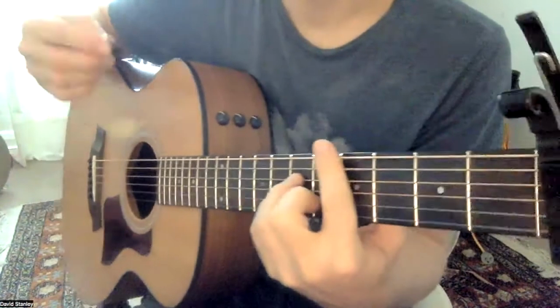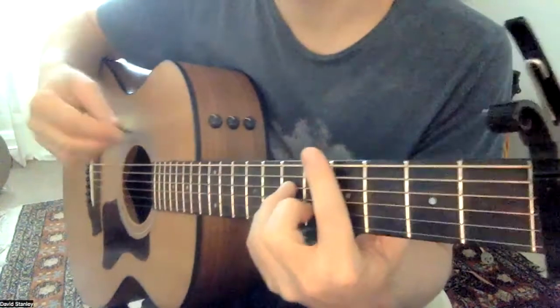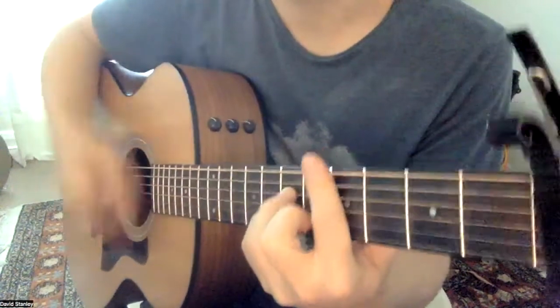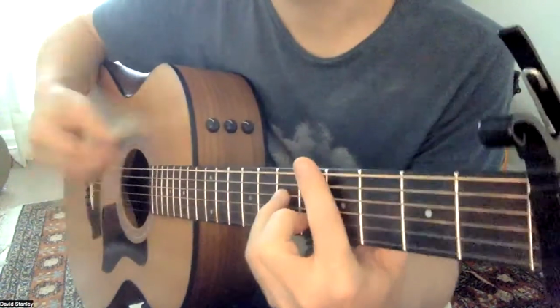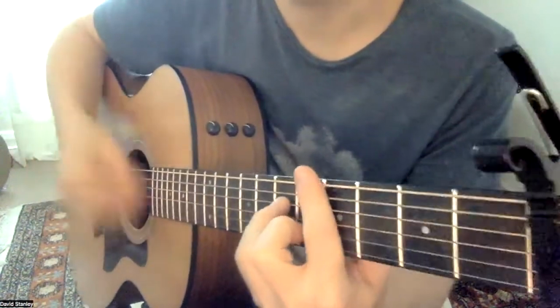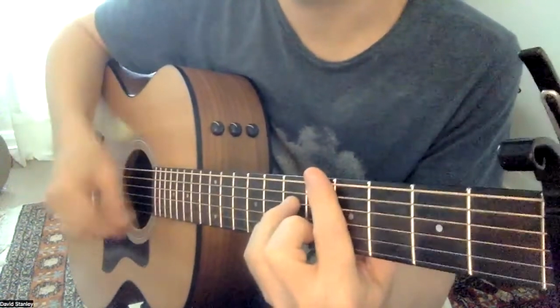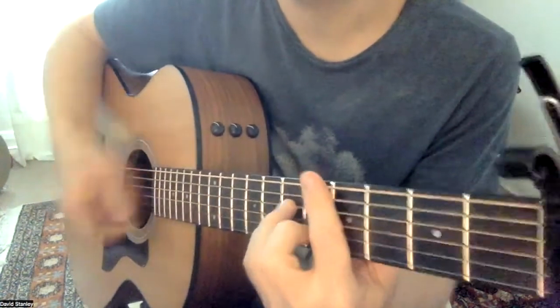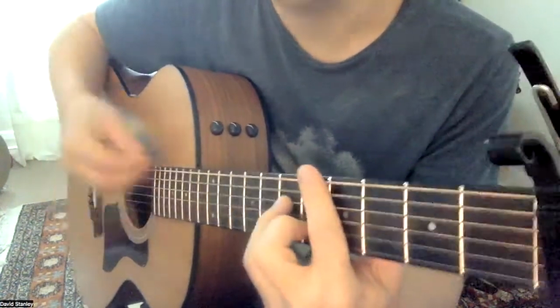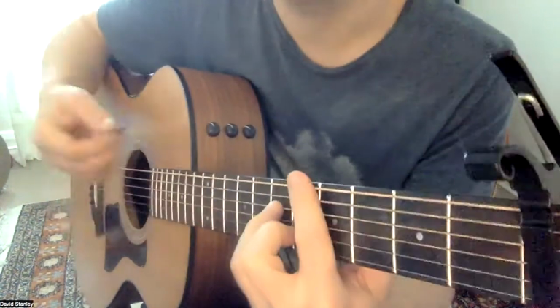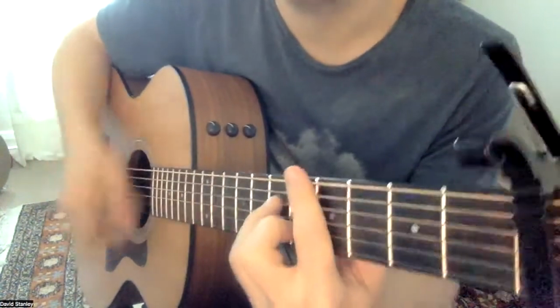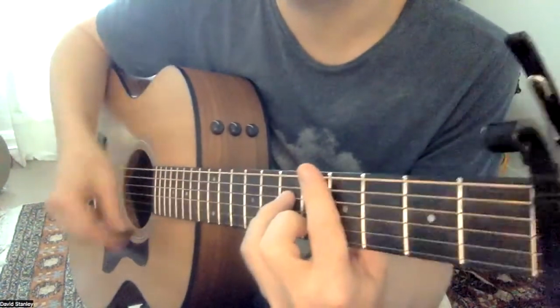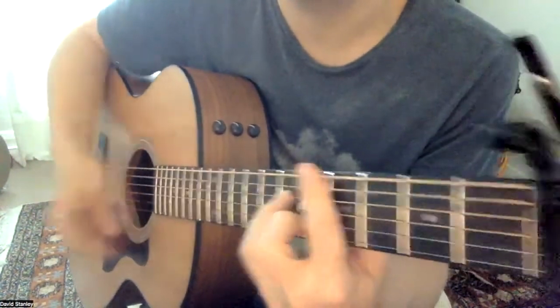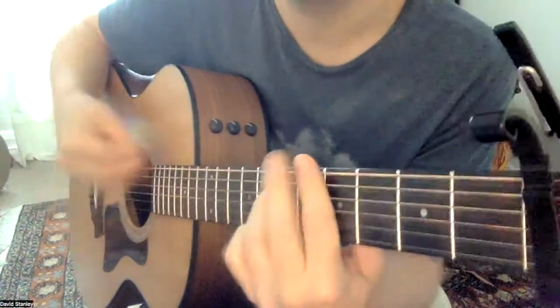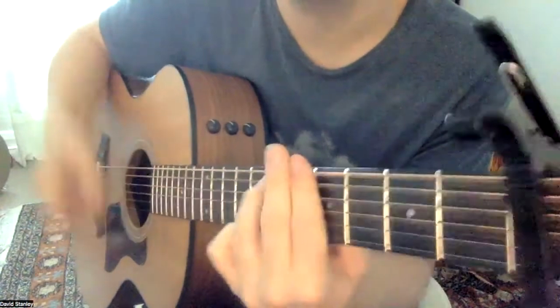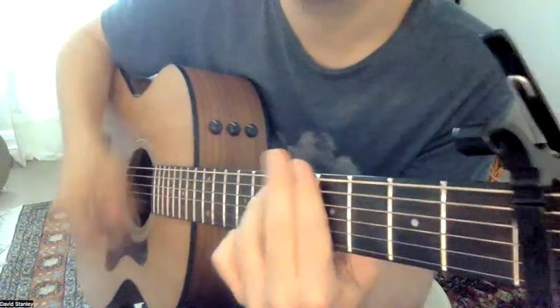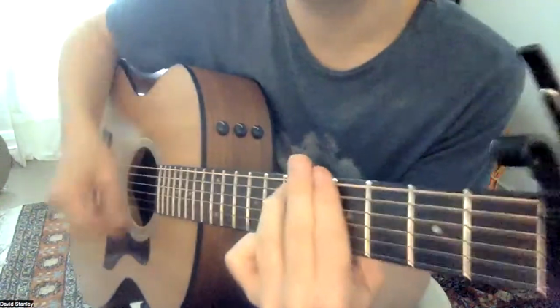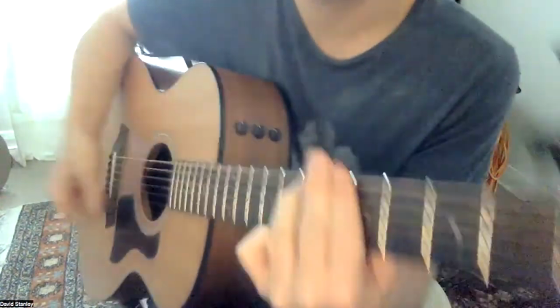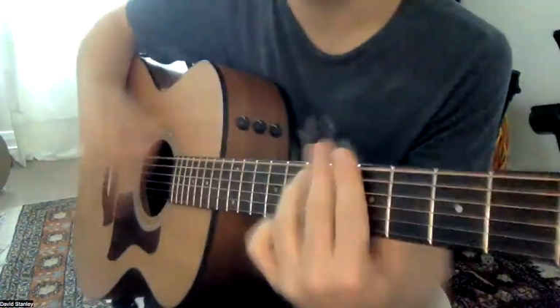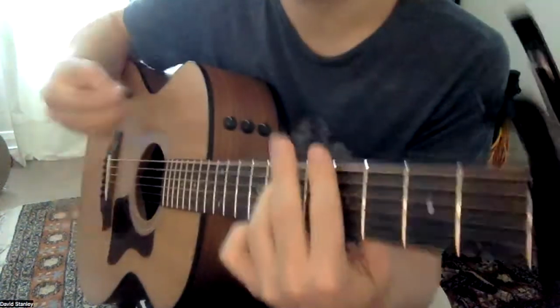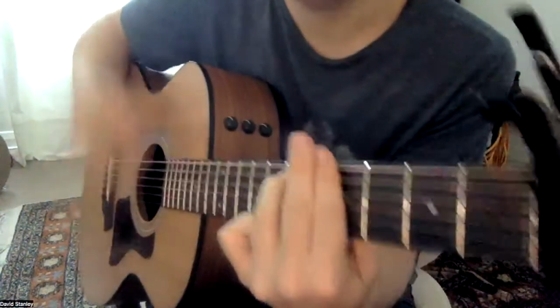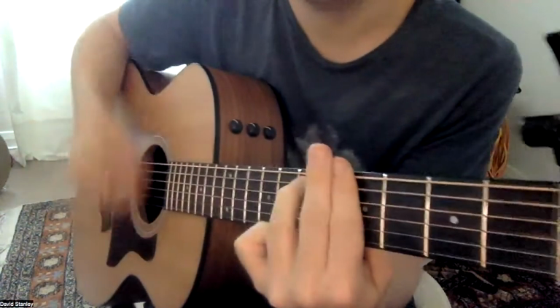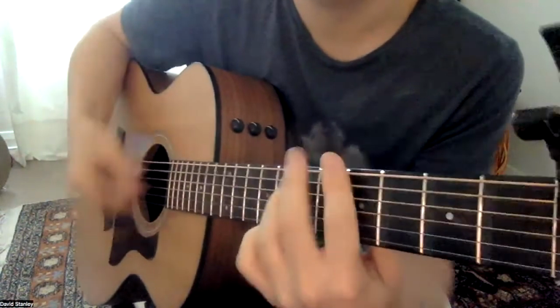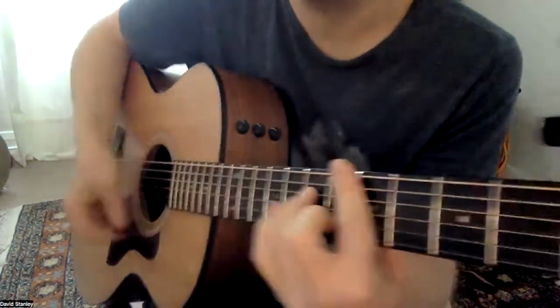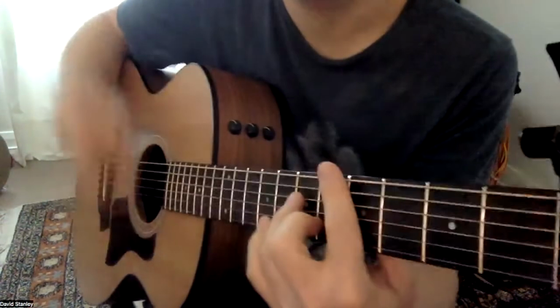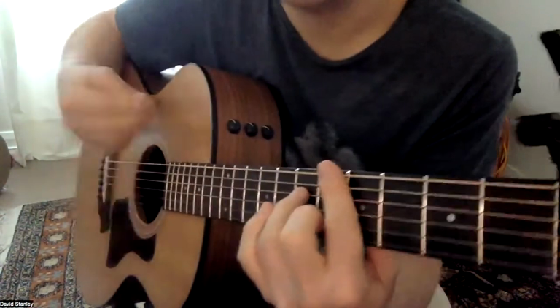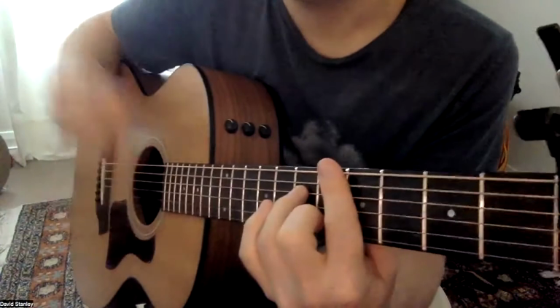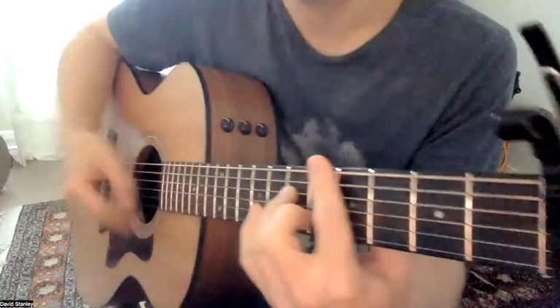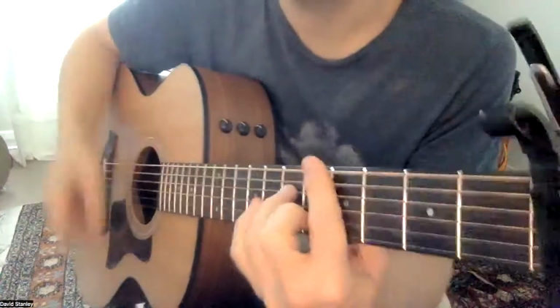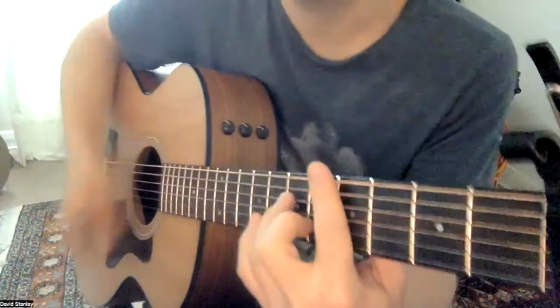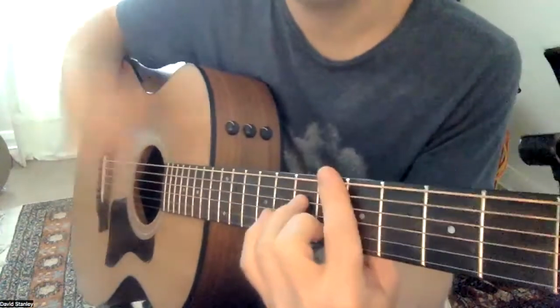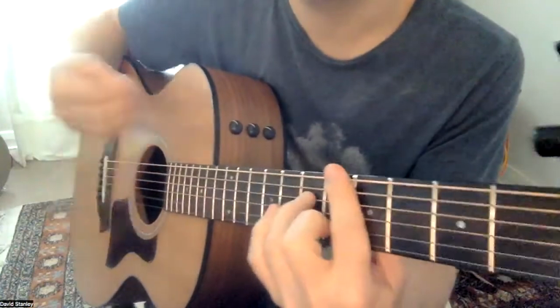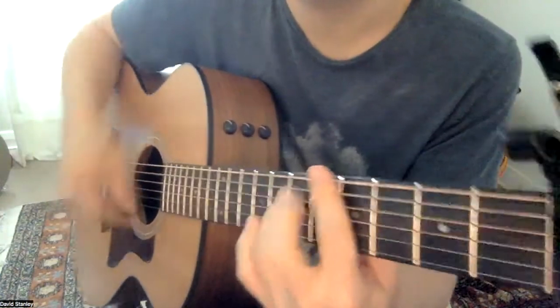But then you can add: down, down, up, up, down, down, up, down, down, up, down, up, down, up, down, down, down, up, down, down, down, down.